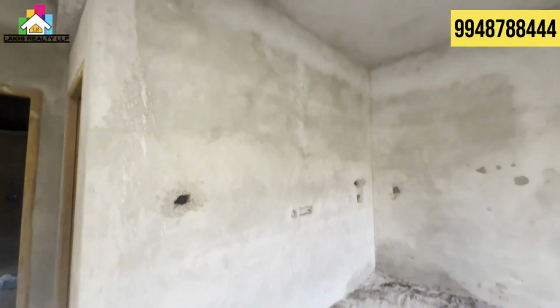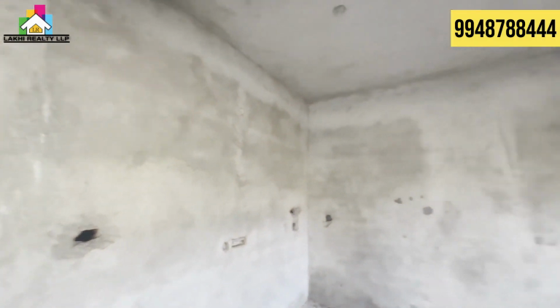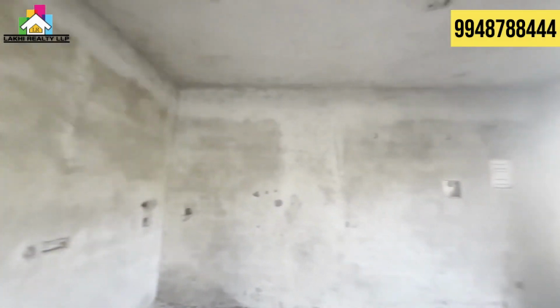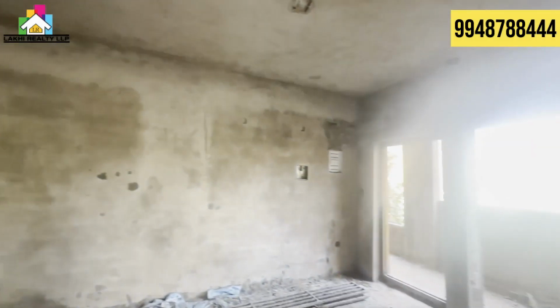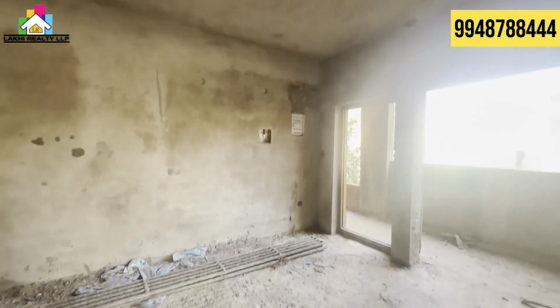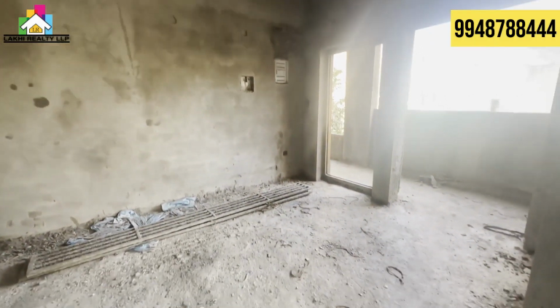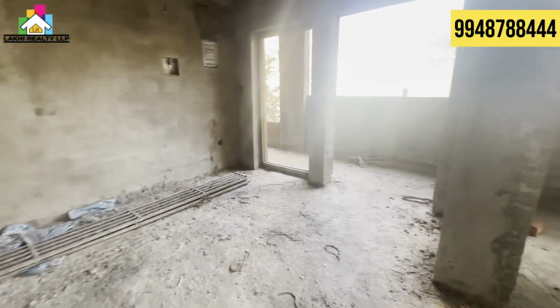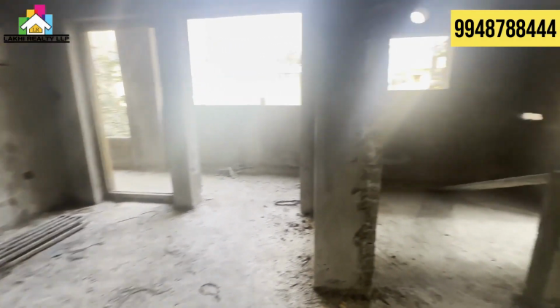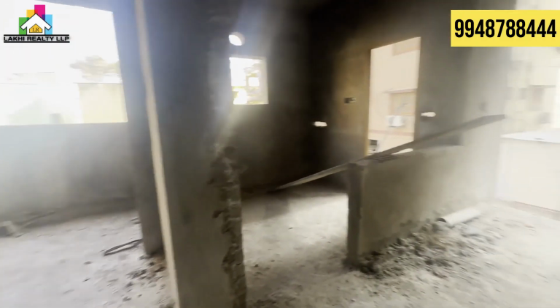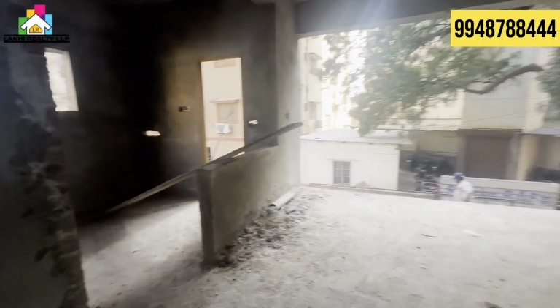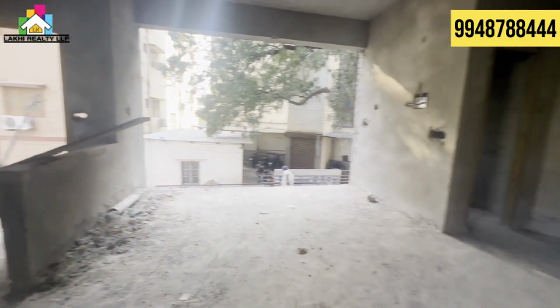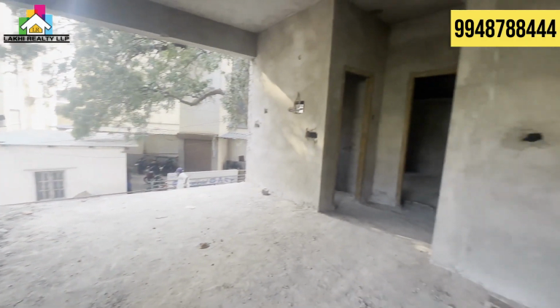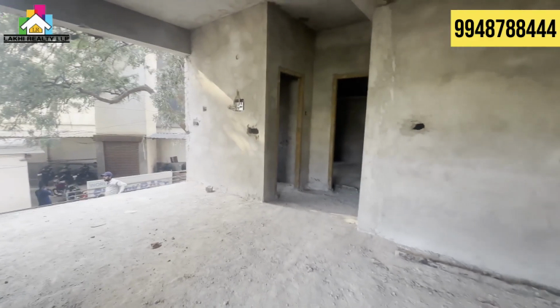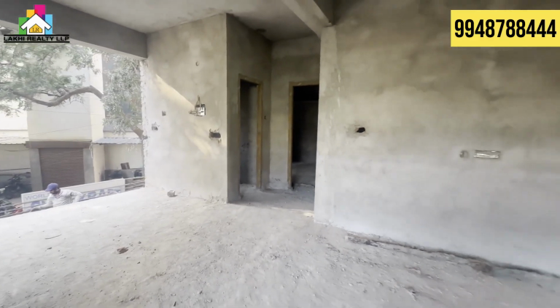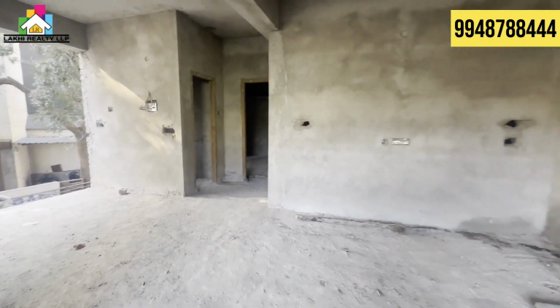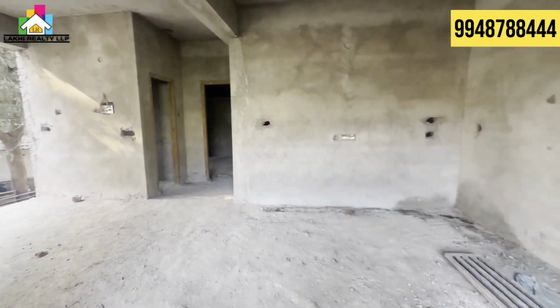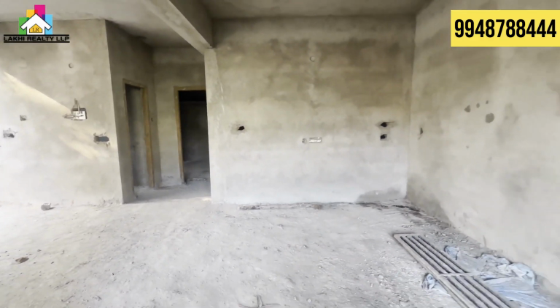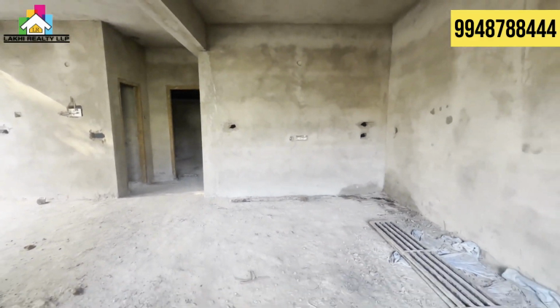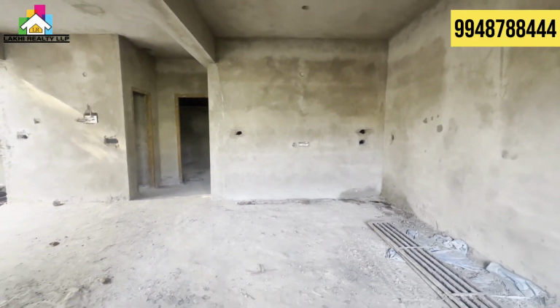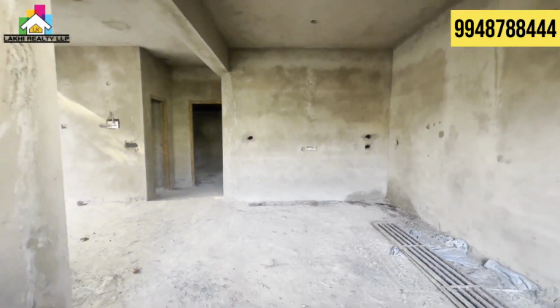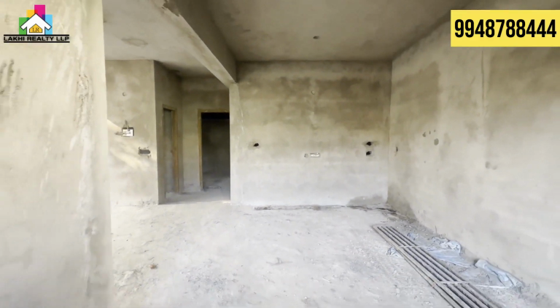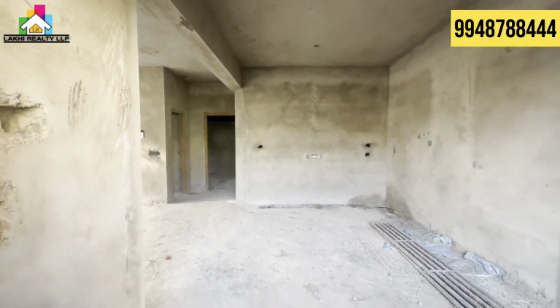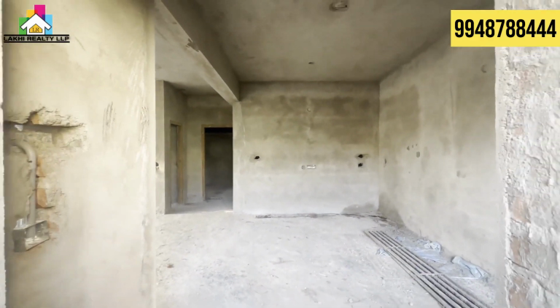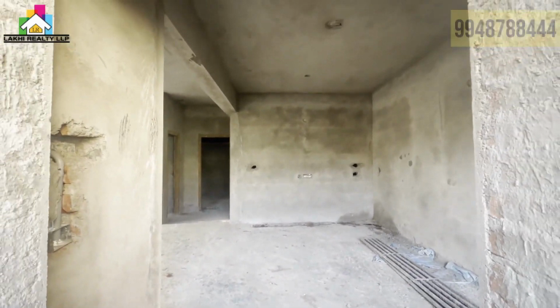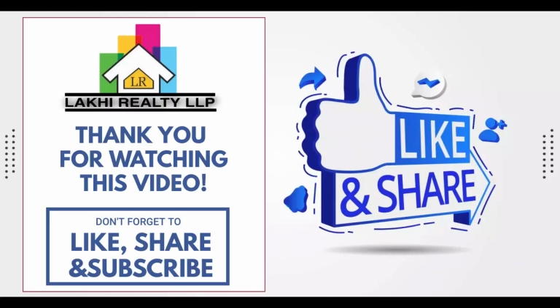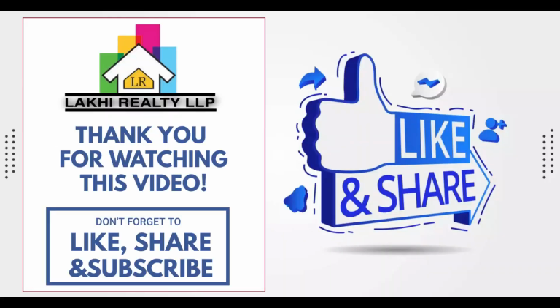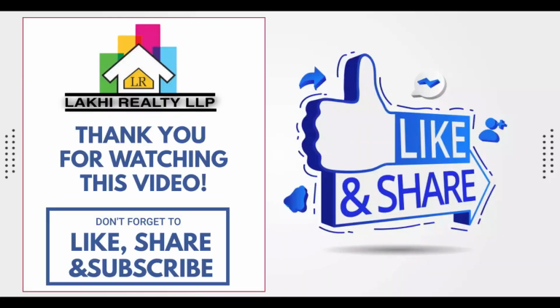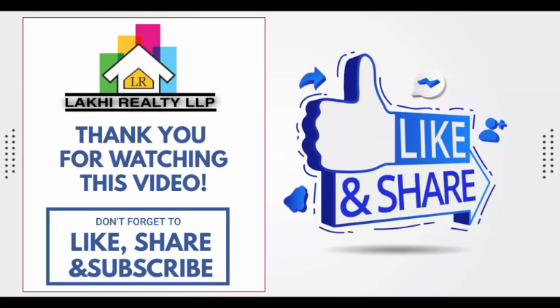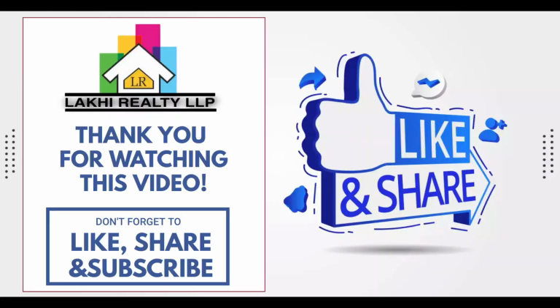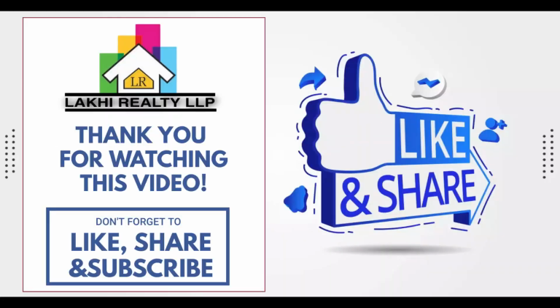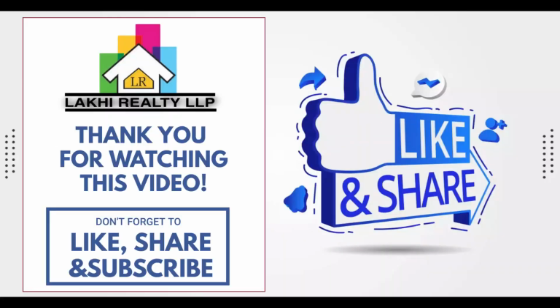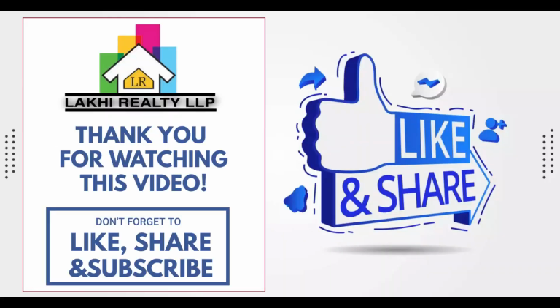Finally, if you enjoyed this video, please like and share. If you are looking for this property, please contact us for marketing and promotions. And subscribe to our channel. Thank you!